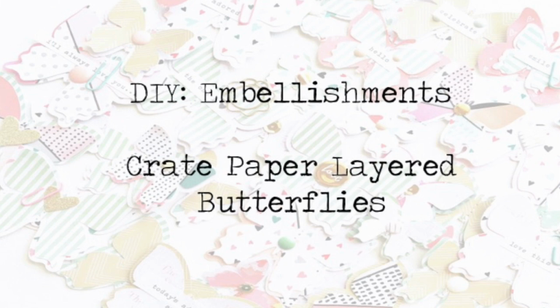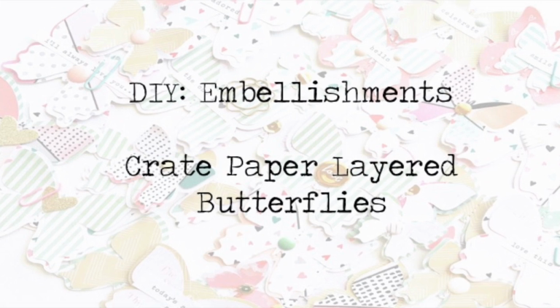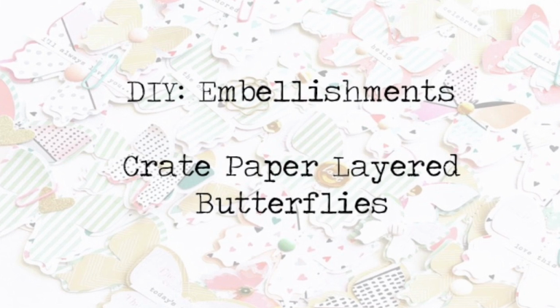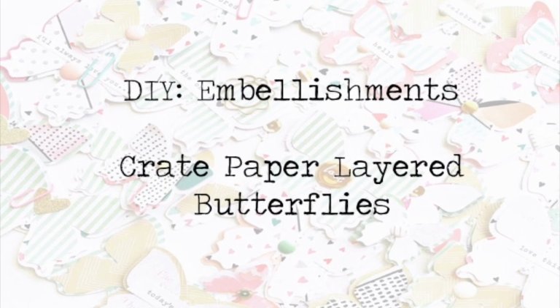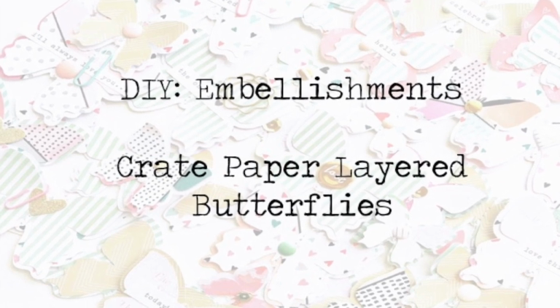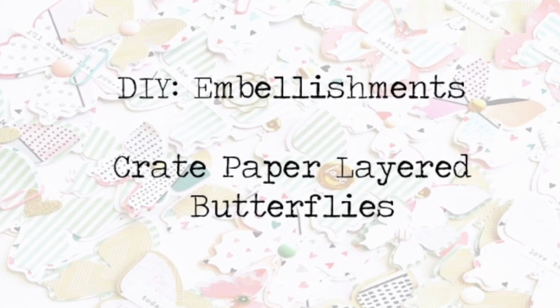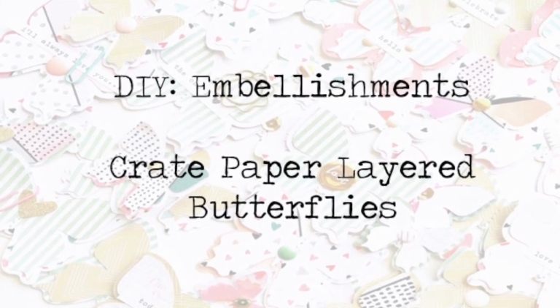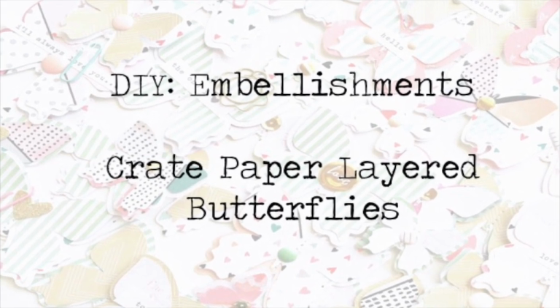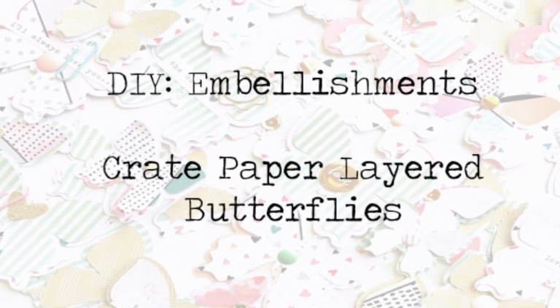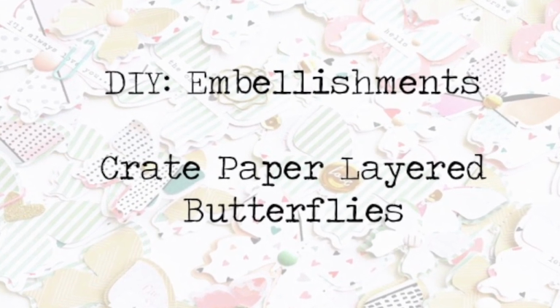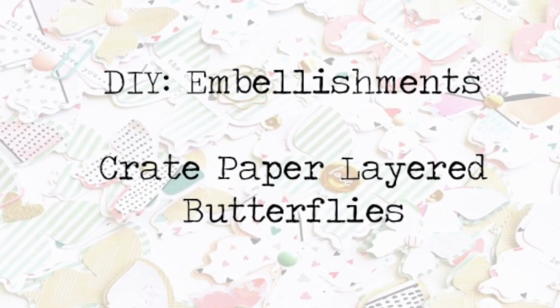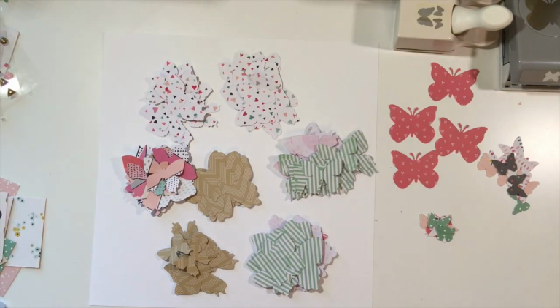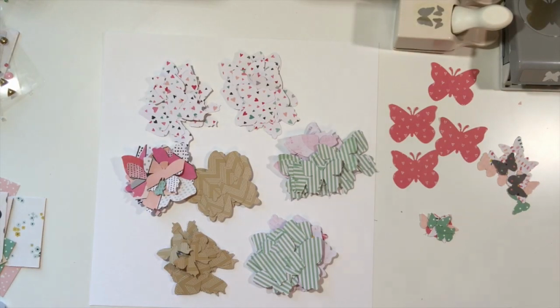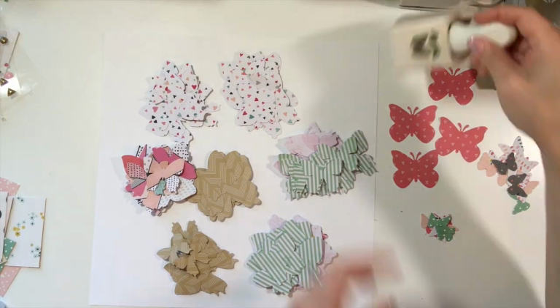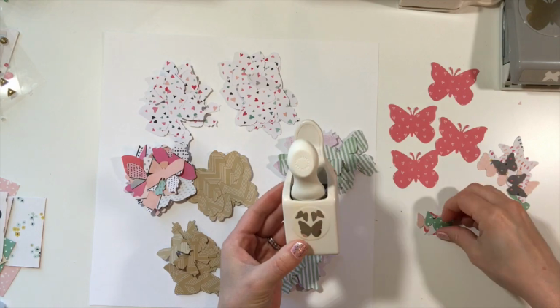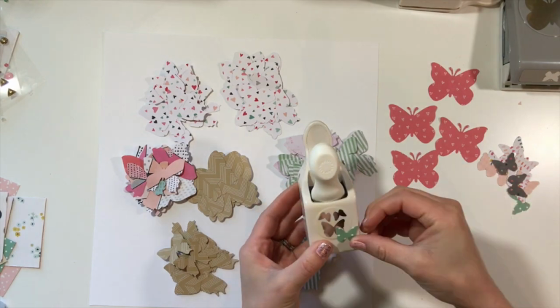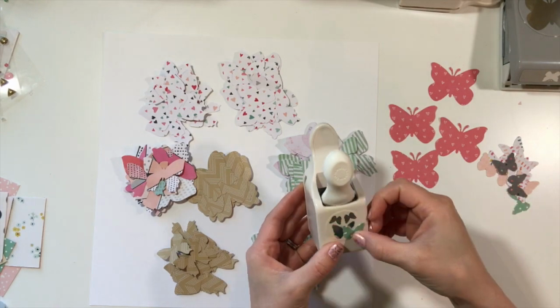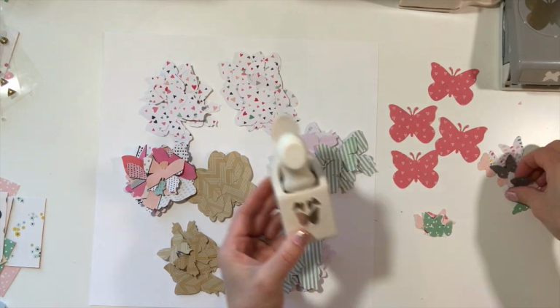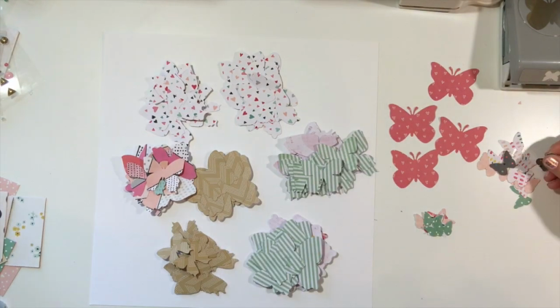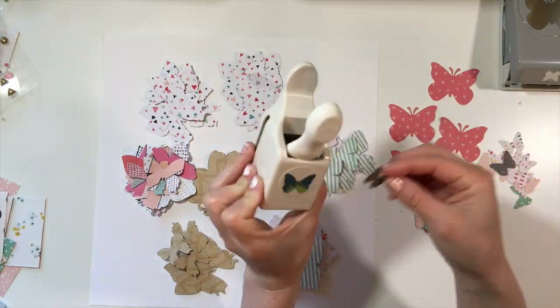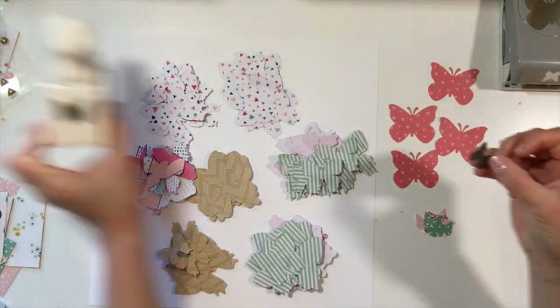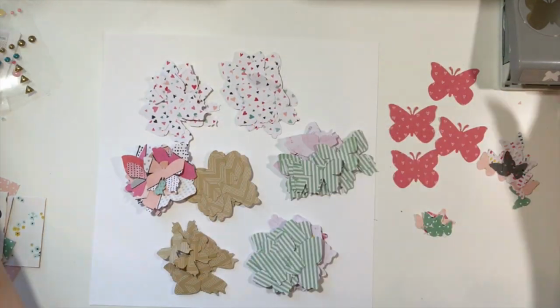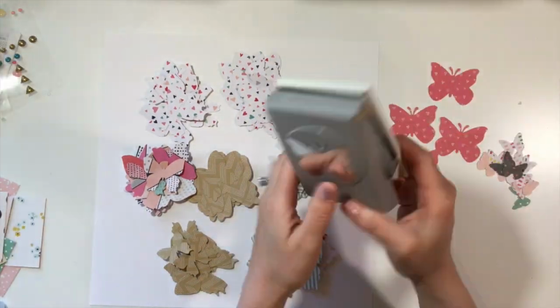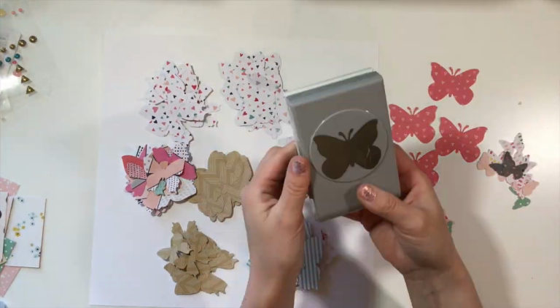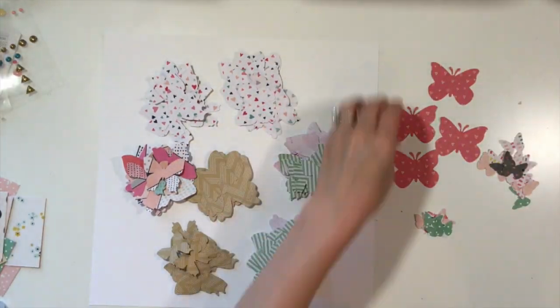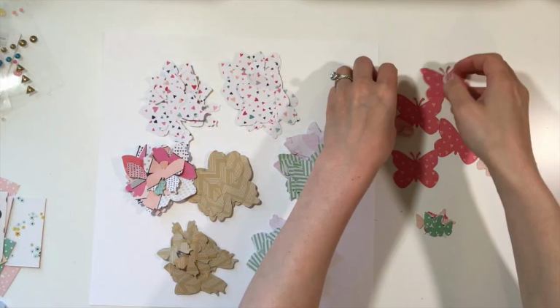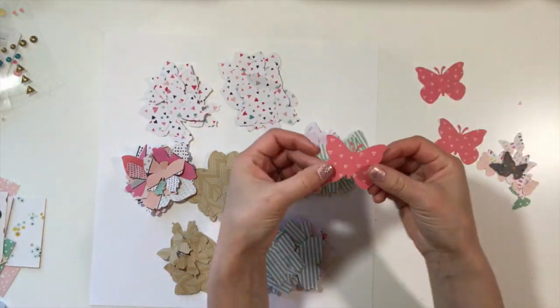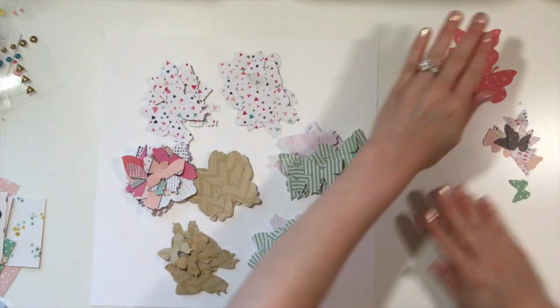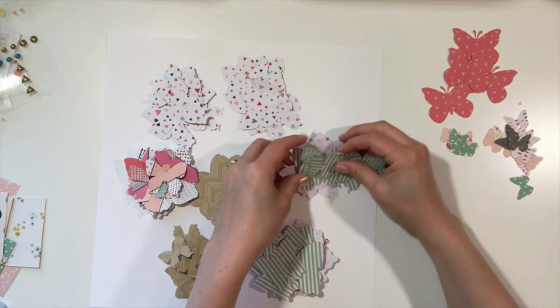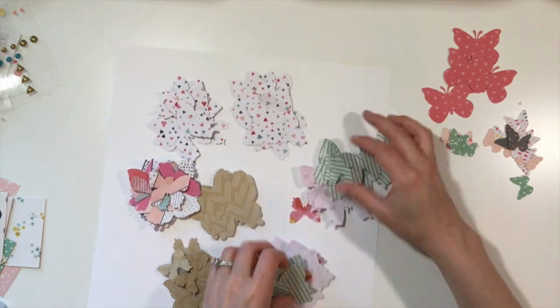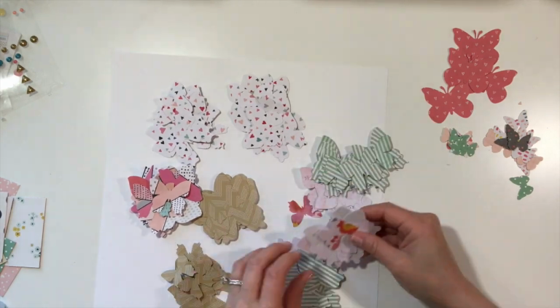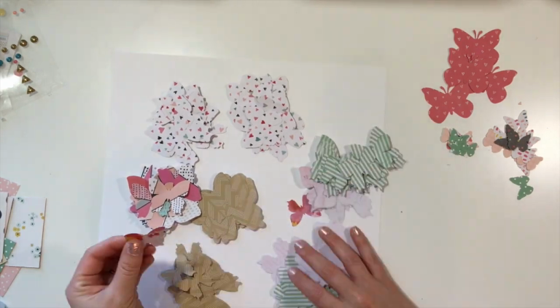Hey y'all, I'm back with the DIY embellishment video and this time I'm showing you how I recreated the crepe paper butterflies. Now these are originally stitched and layered. I do add some extra touches here at the end.